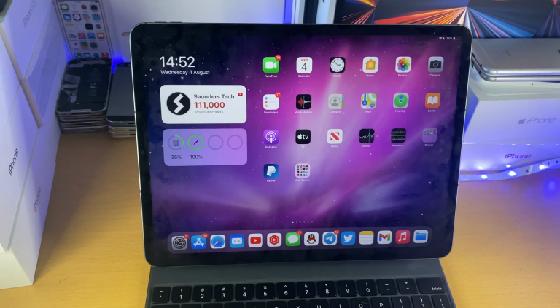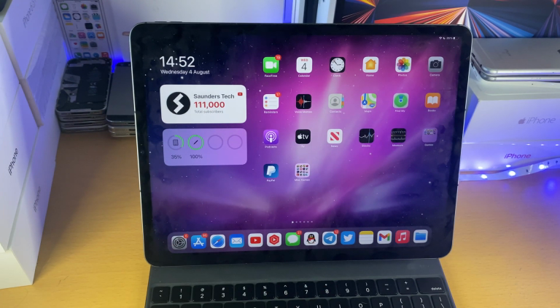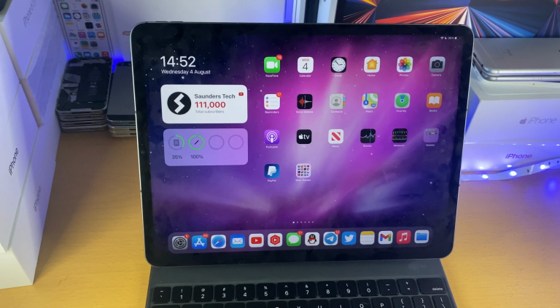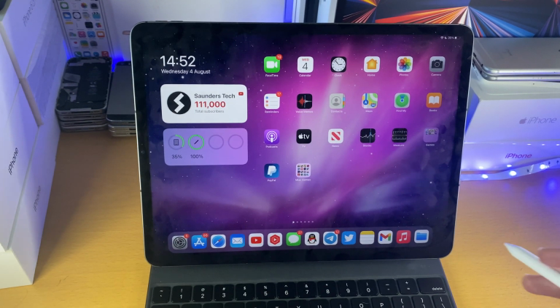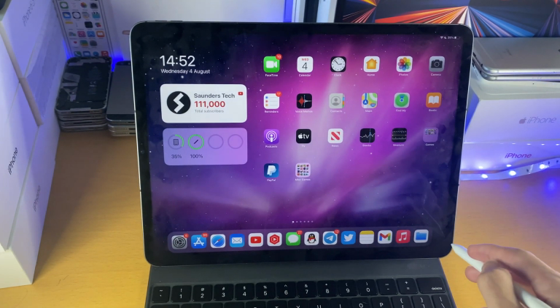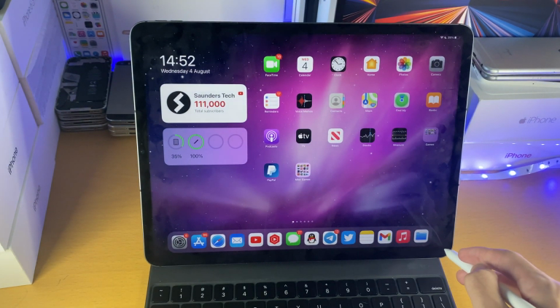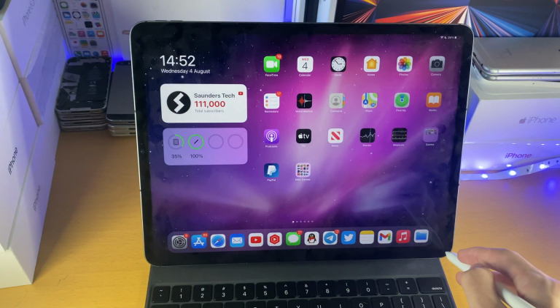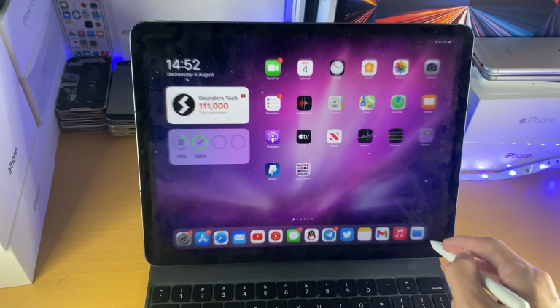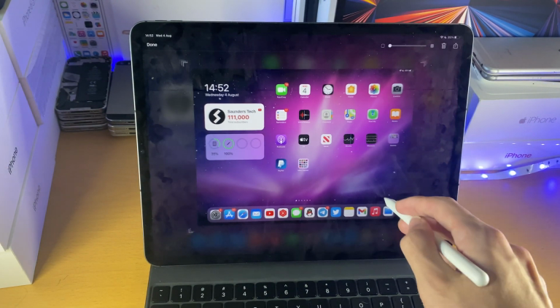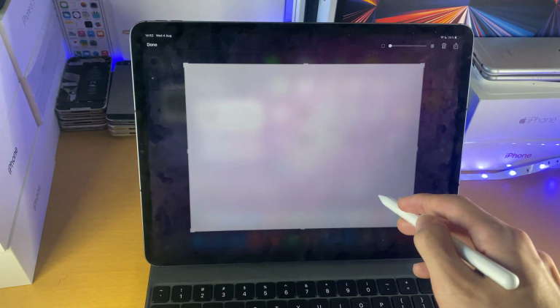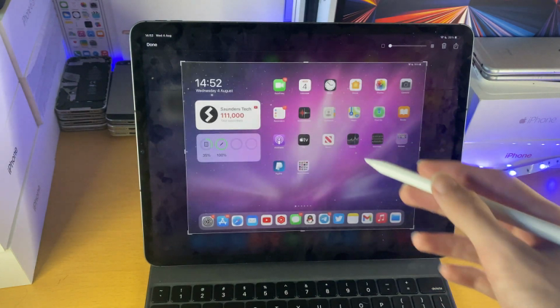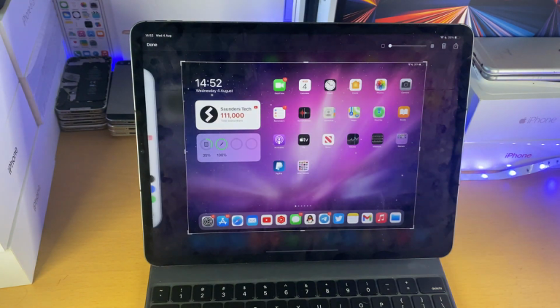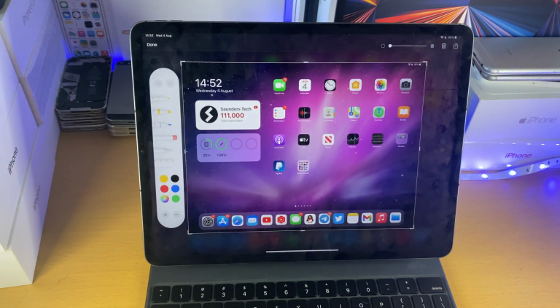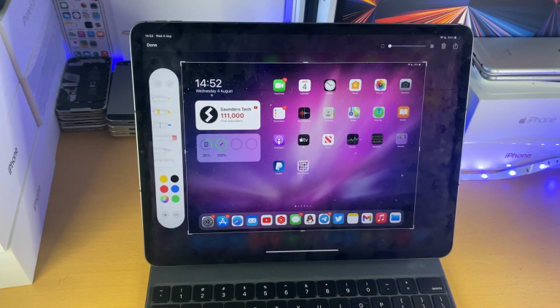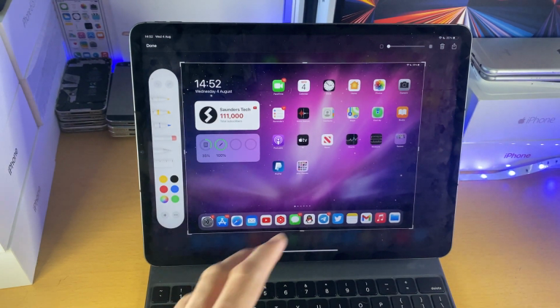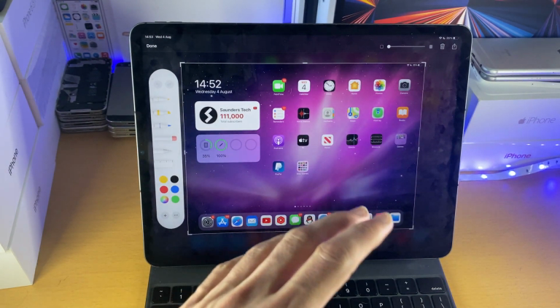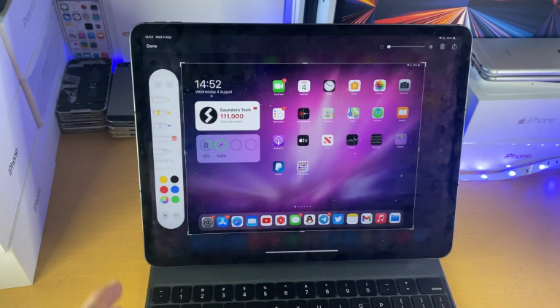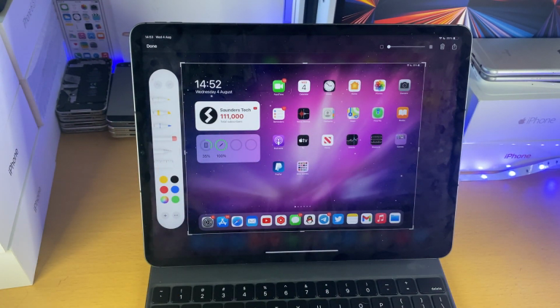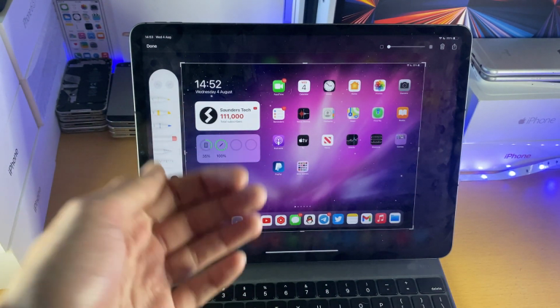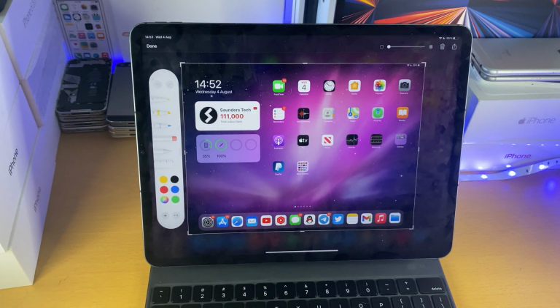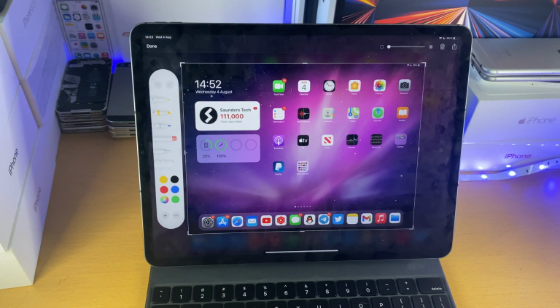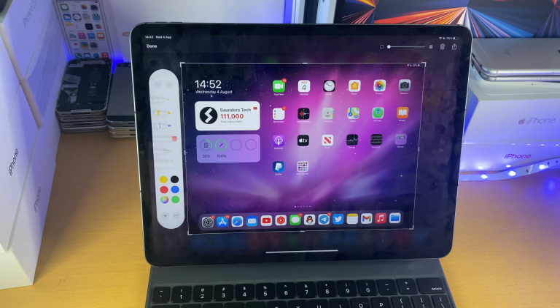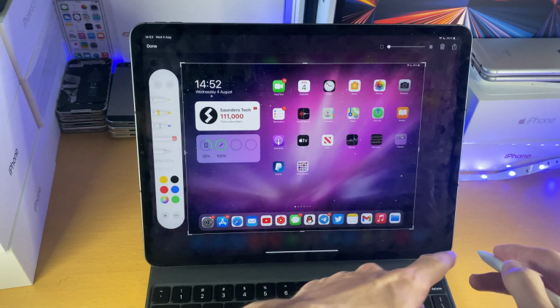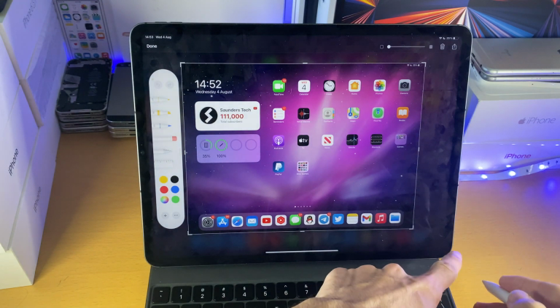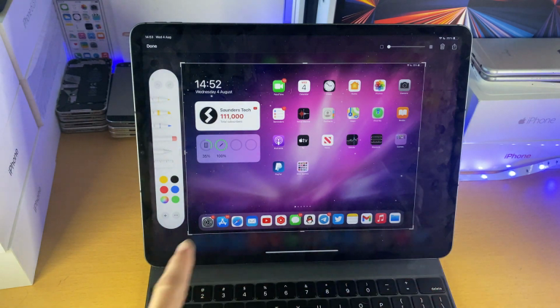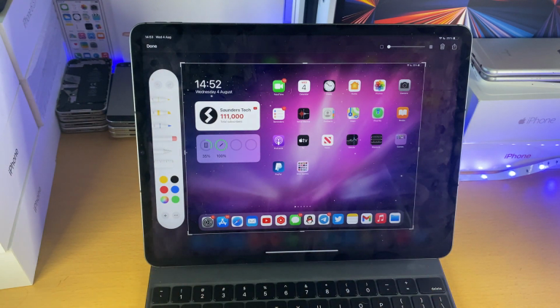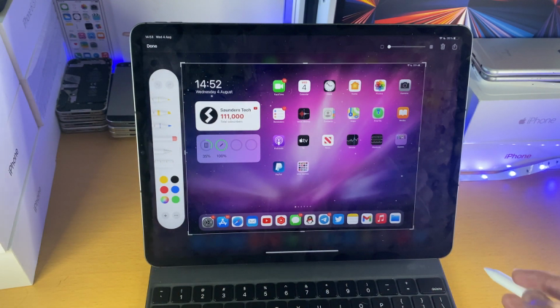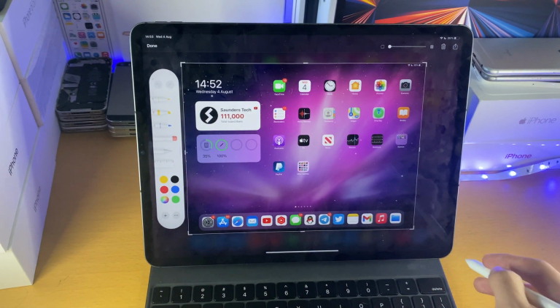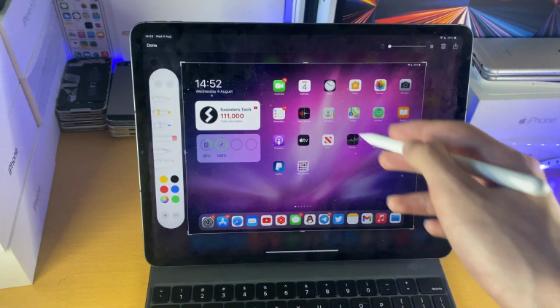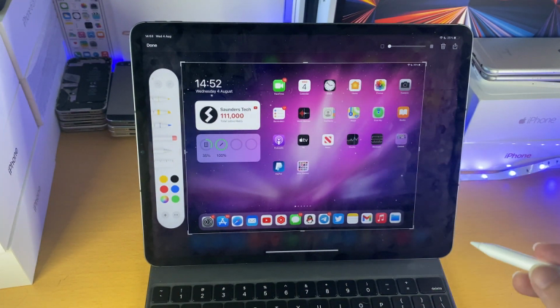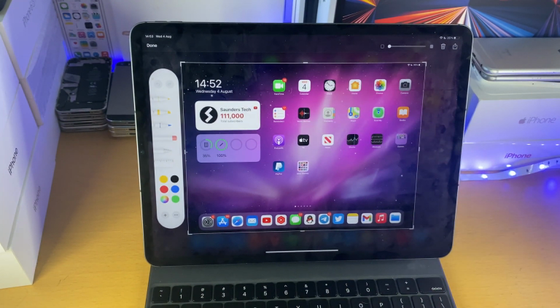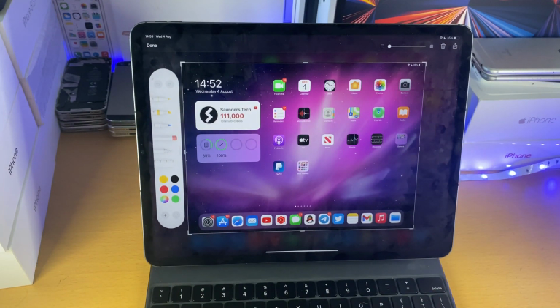Another thing you can do is if you swipe up from the bottom right, you can take a screenshot of your iPad. This works in any application, anywhere on your iPad. It's either the bottom right or the bottom left — just swipe up diagonally, and then you can do that.